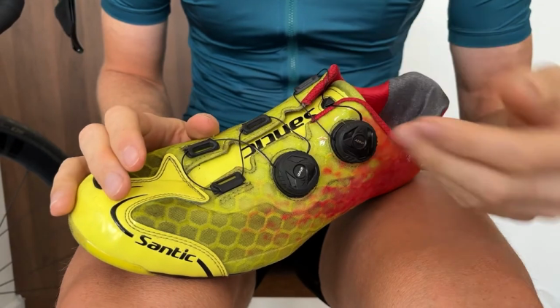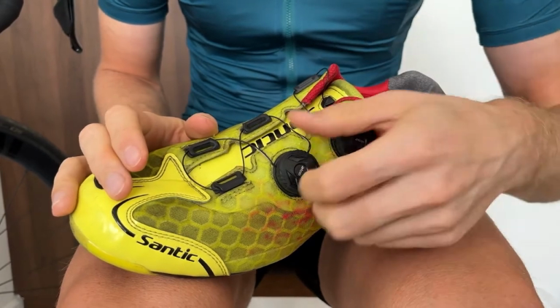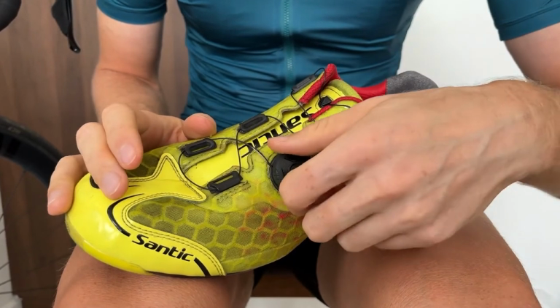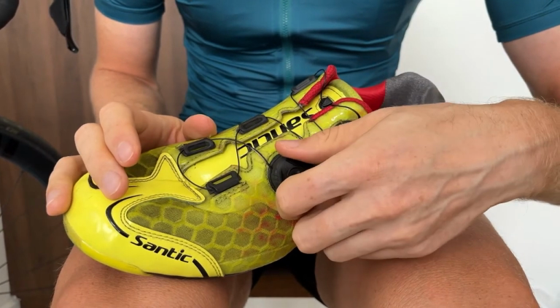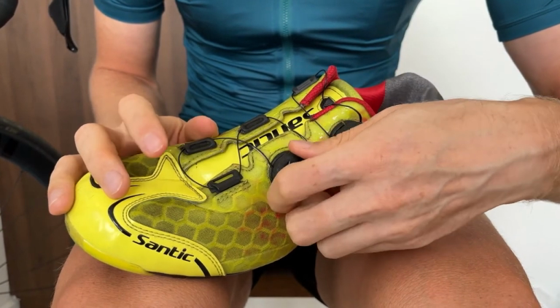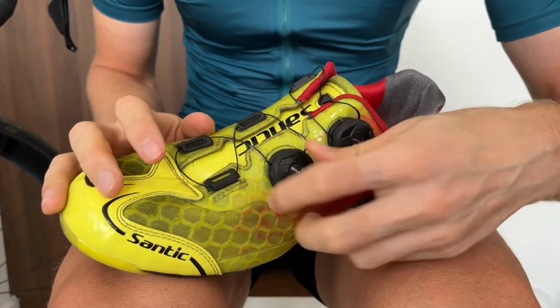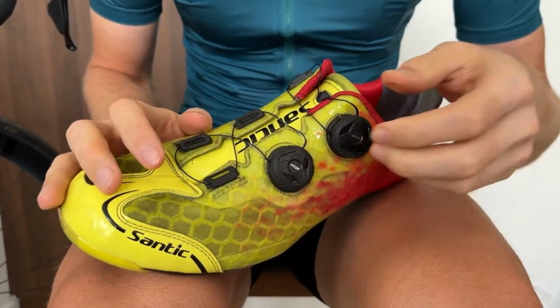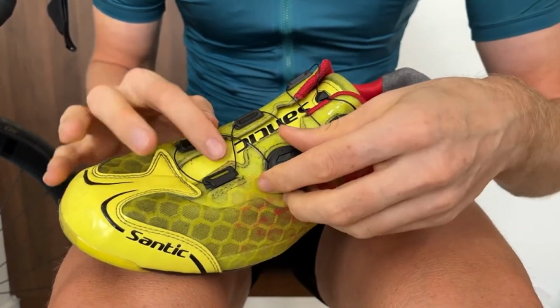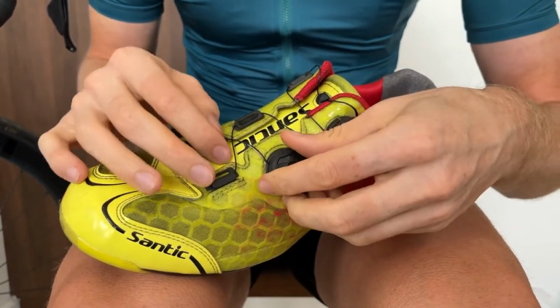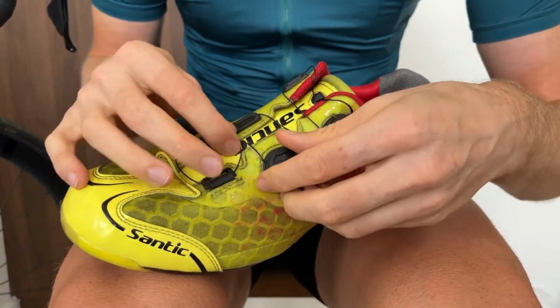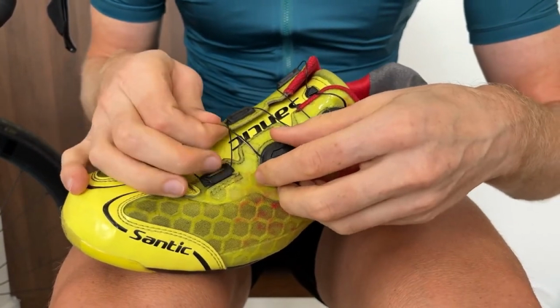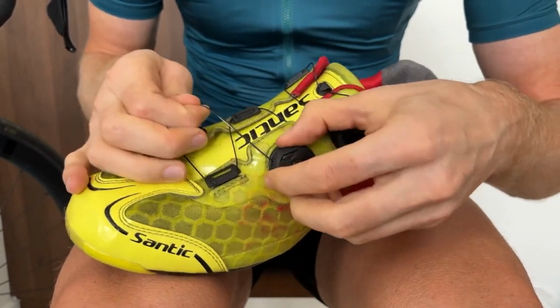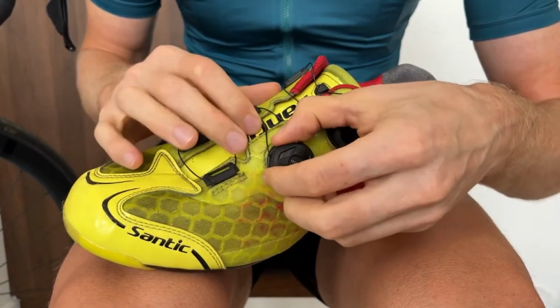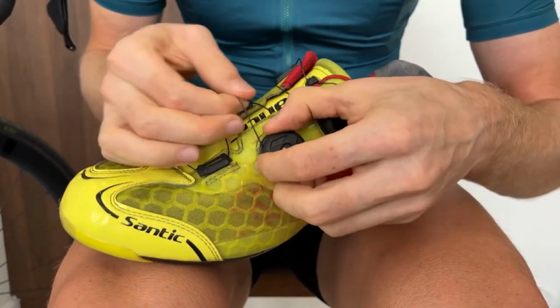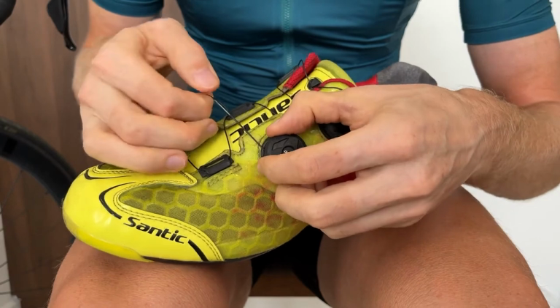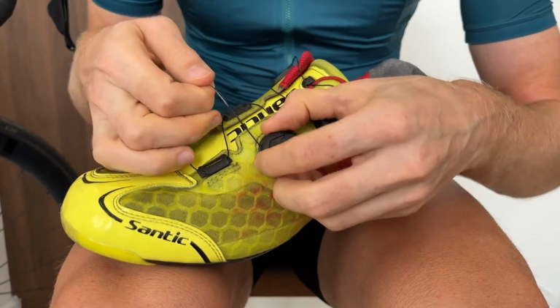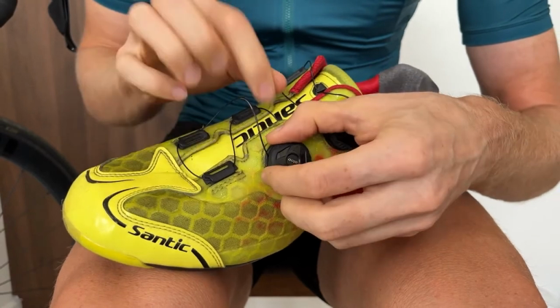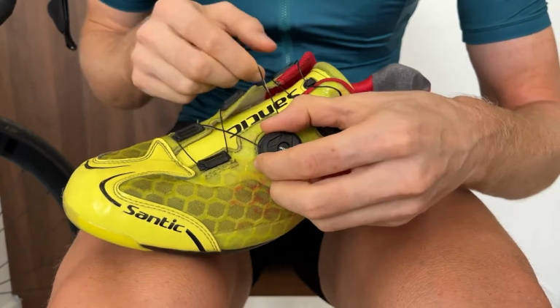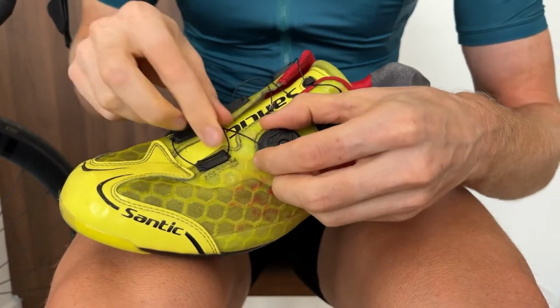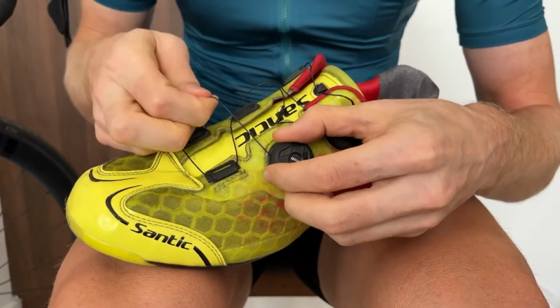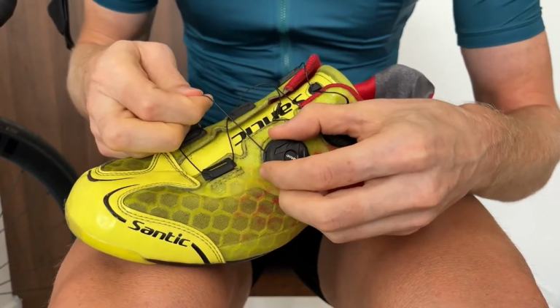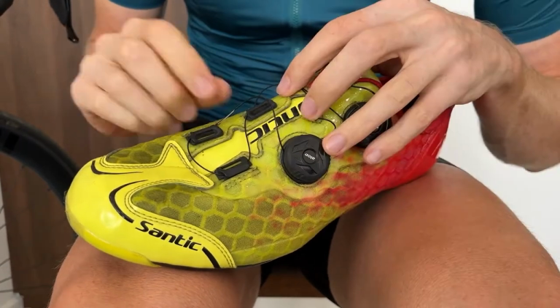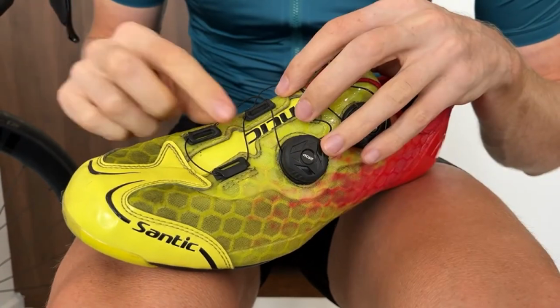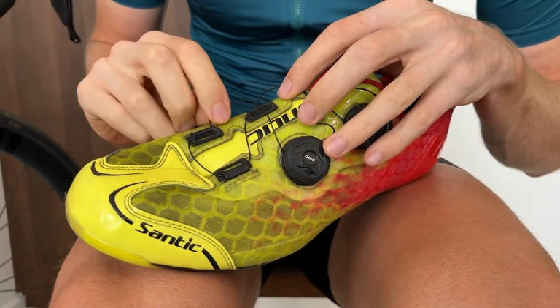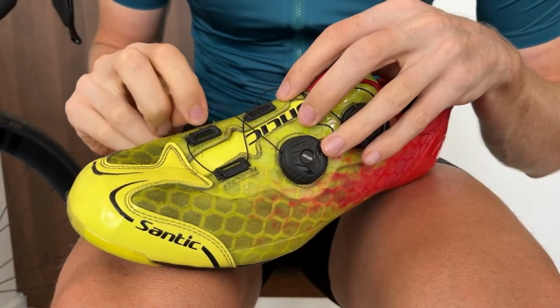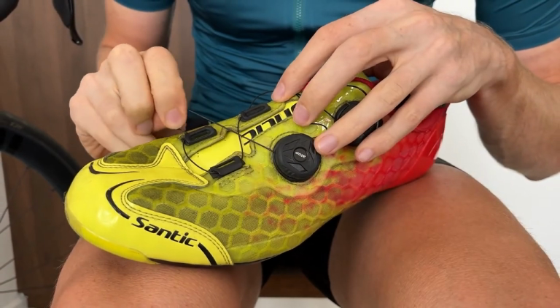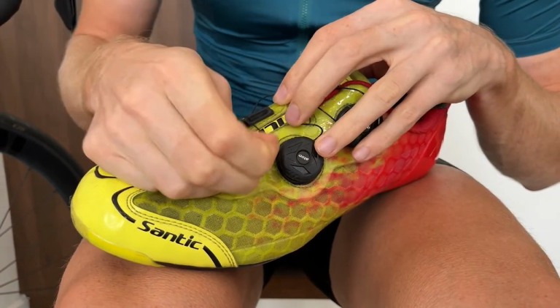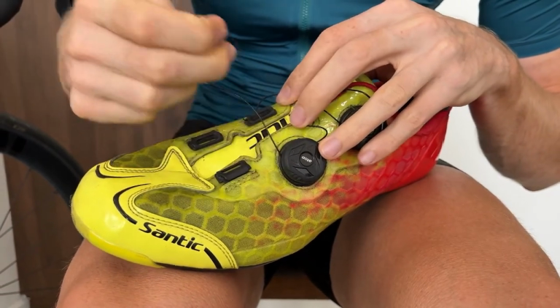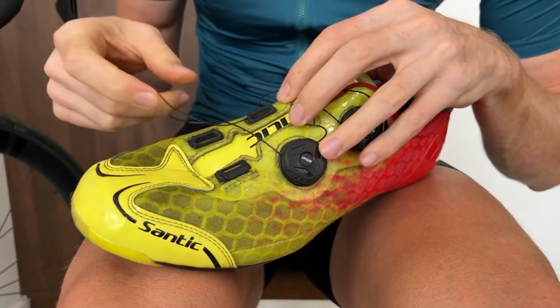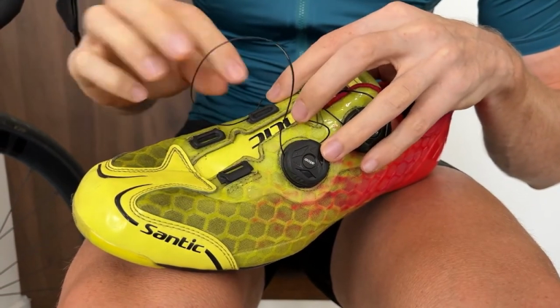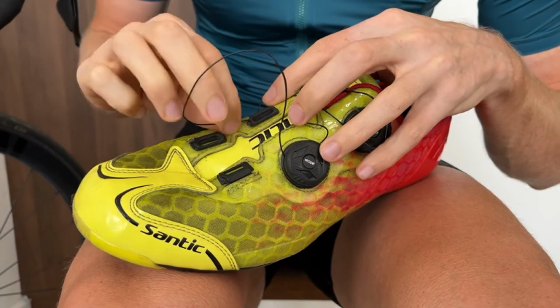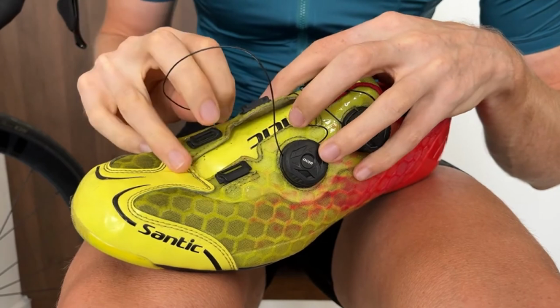Then we just want to unlock the system and get this cable as loose as we can. Then we can remove the cable from the different hooks.